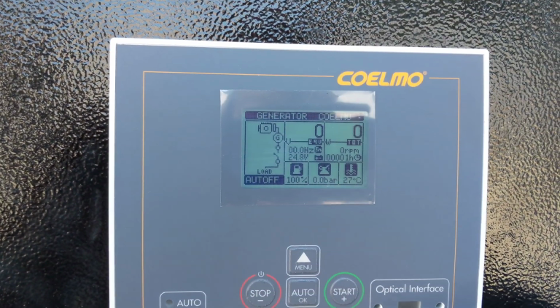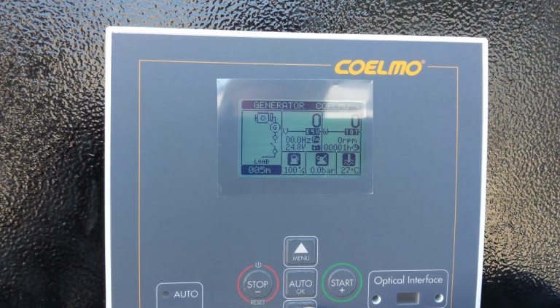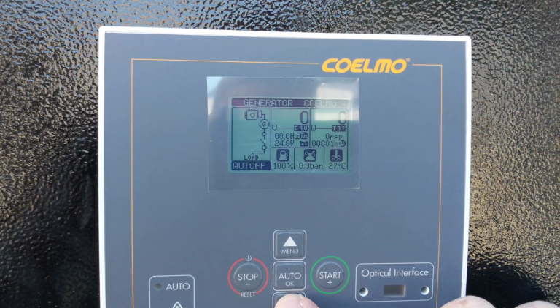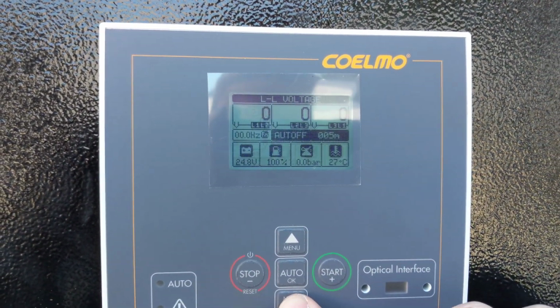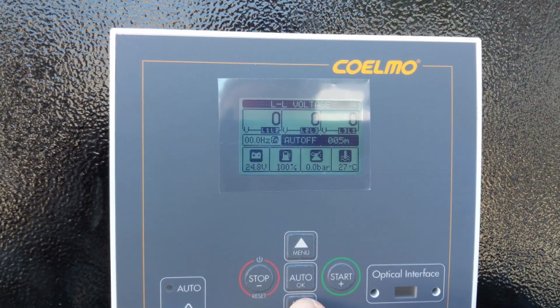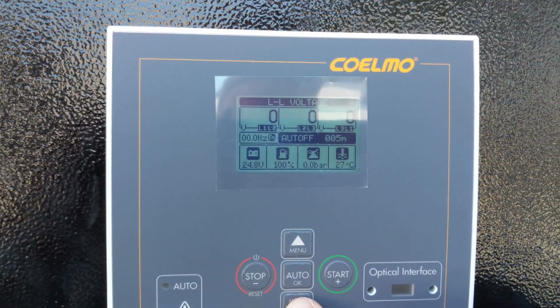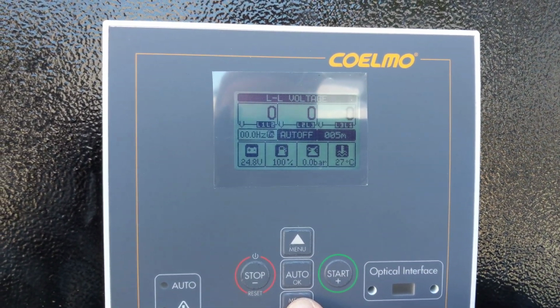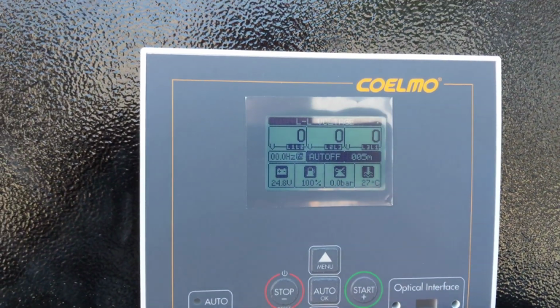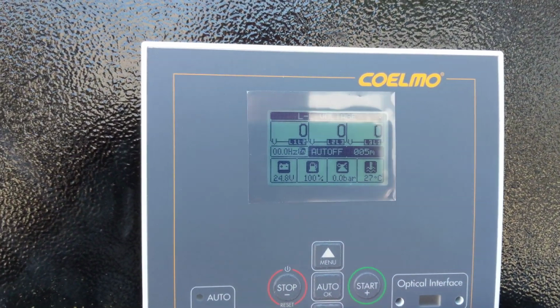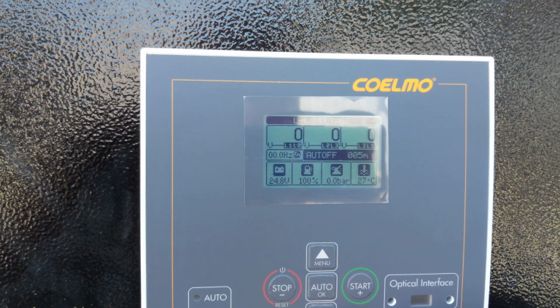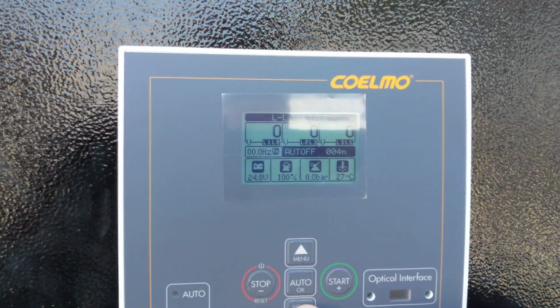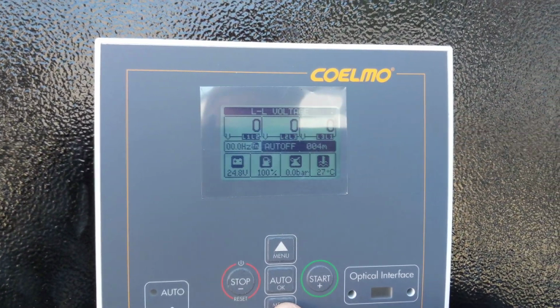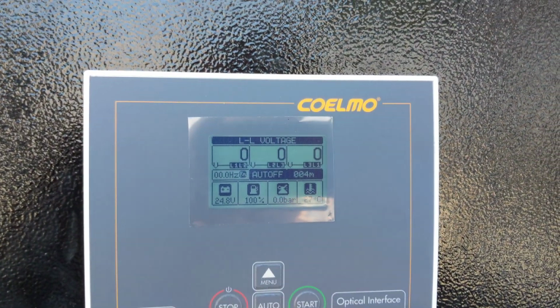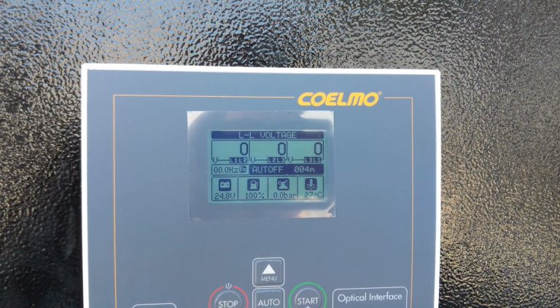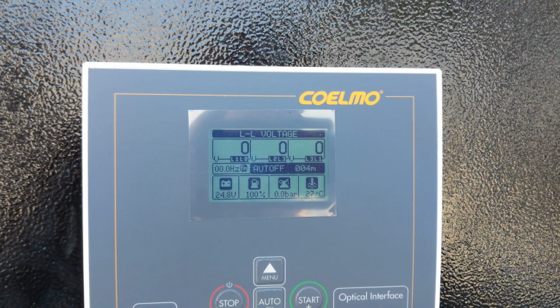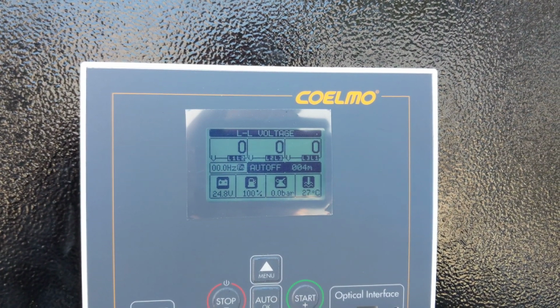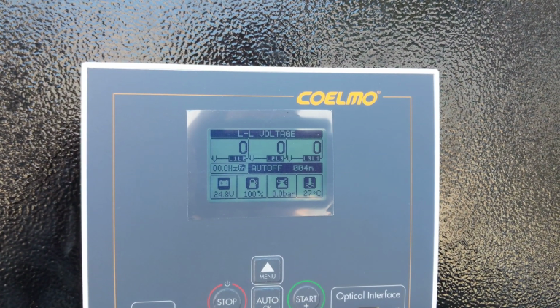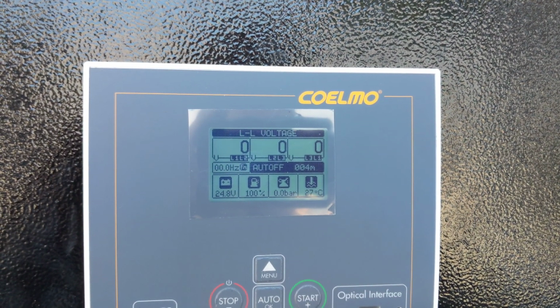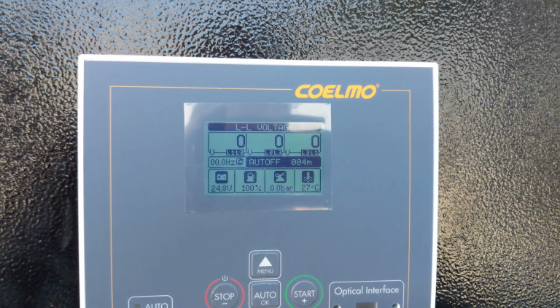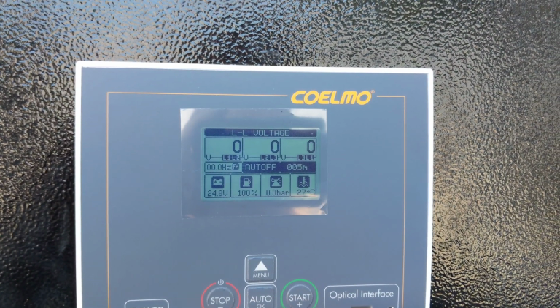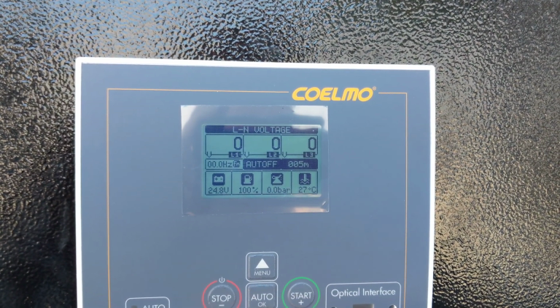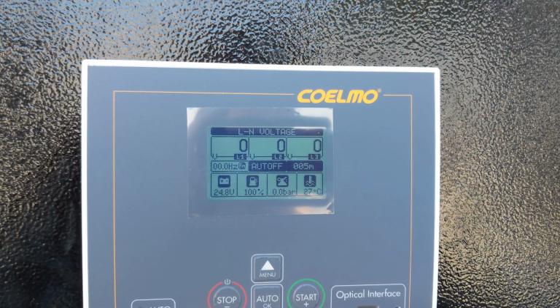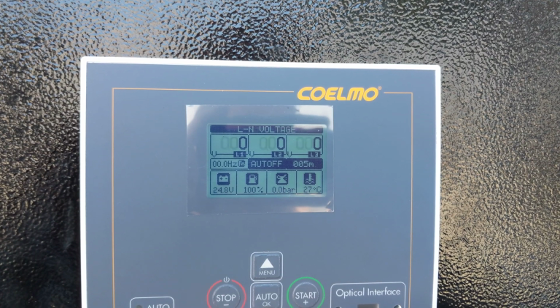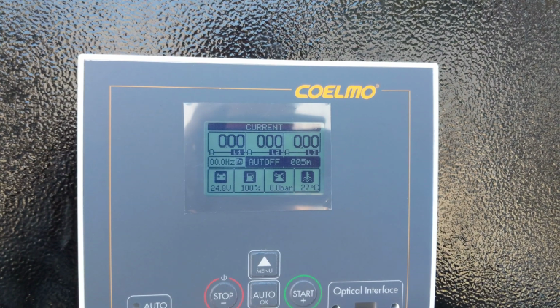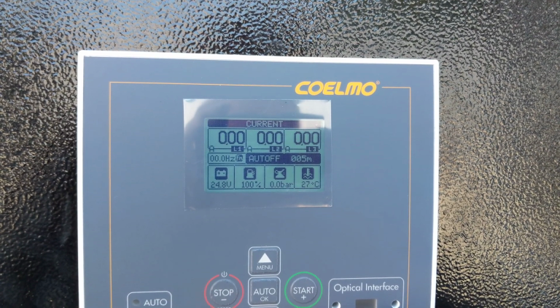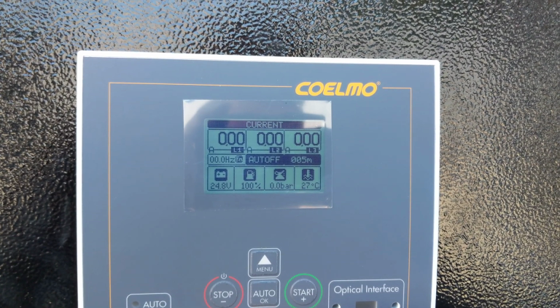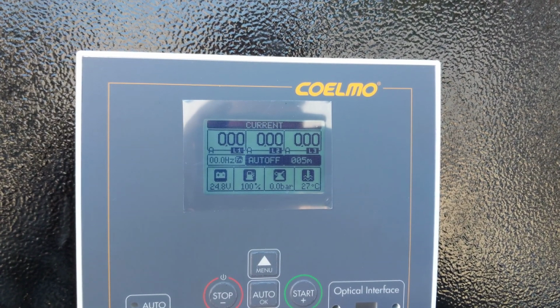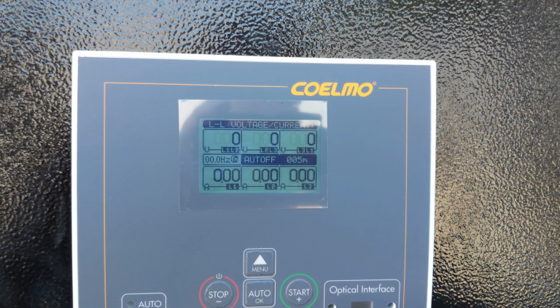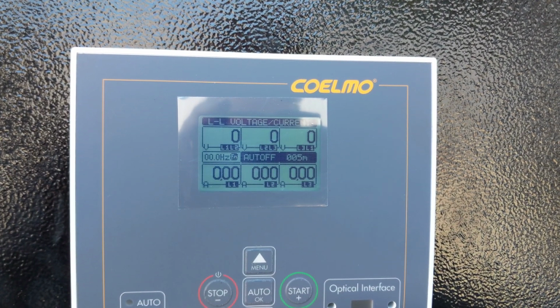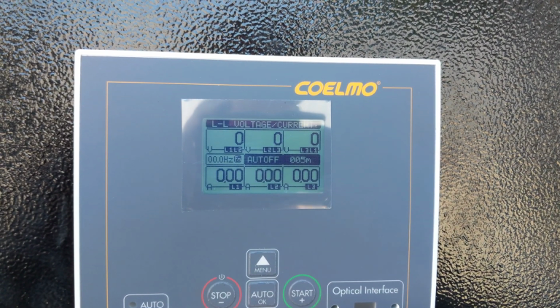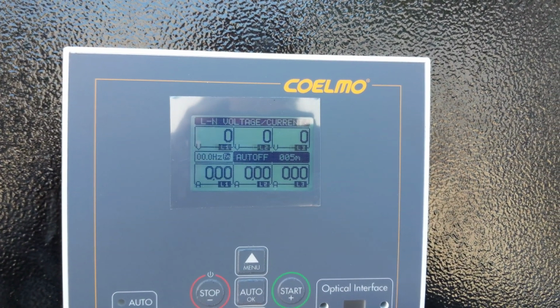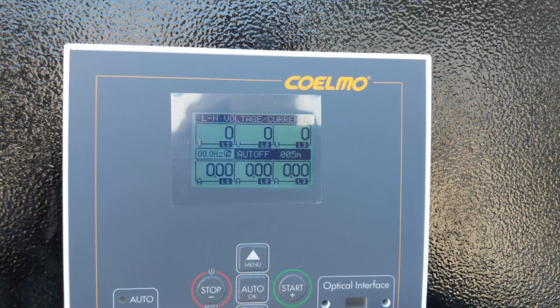As we scroll through when it's running, it gives you all the parameters that you would desire. It shows all the different line-to-line voltages, line to neutral, and currents on each of the lines.